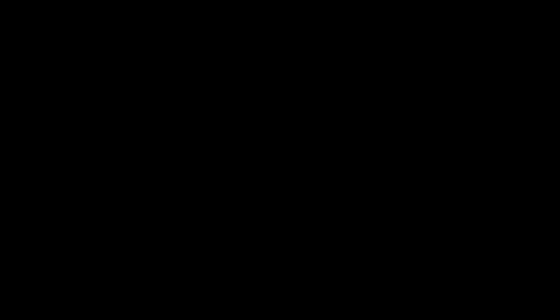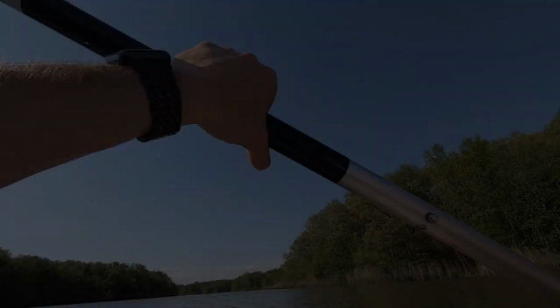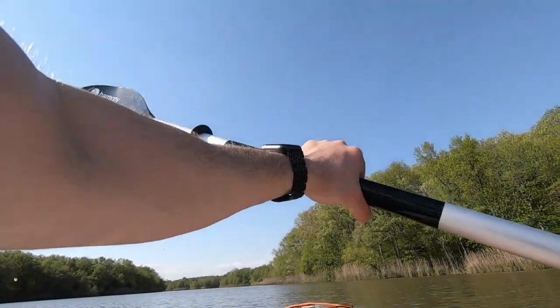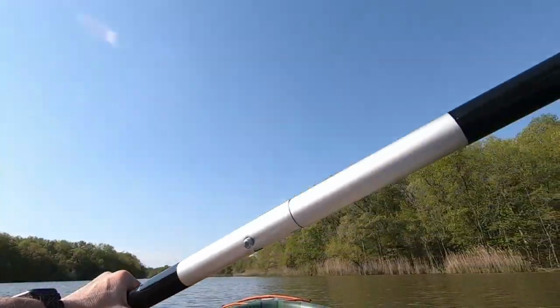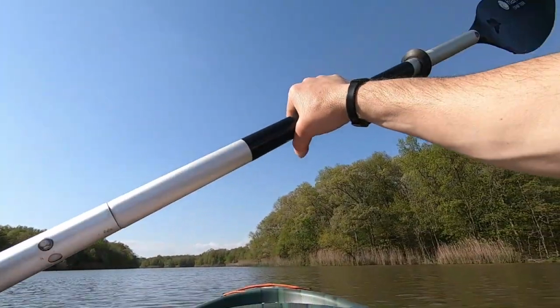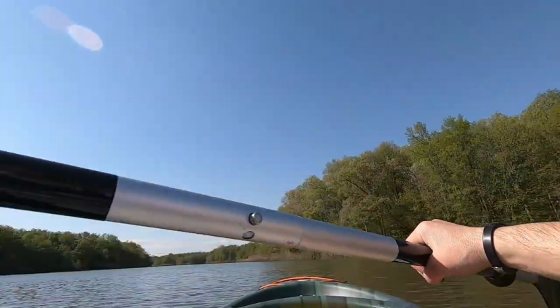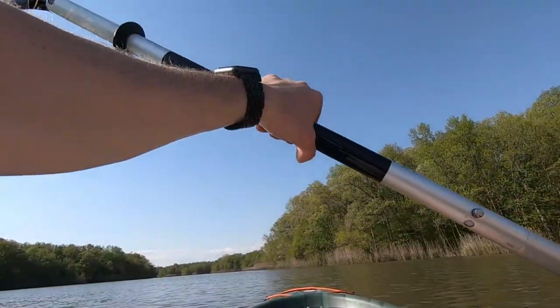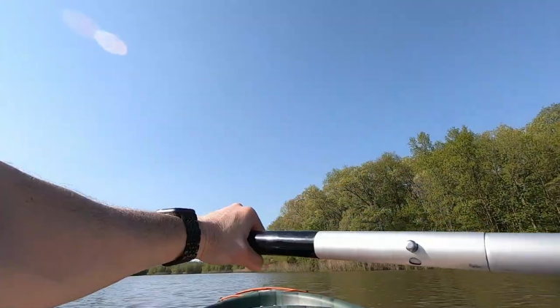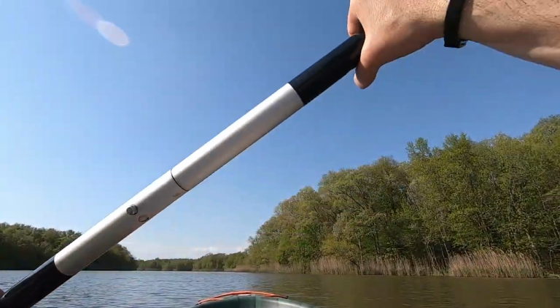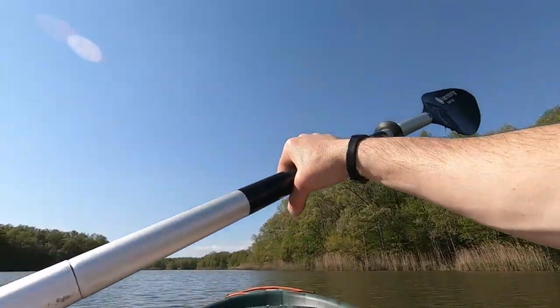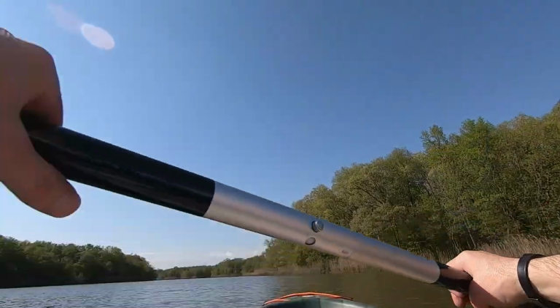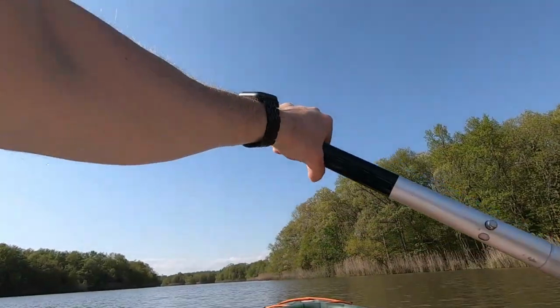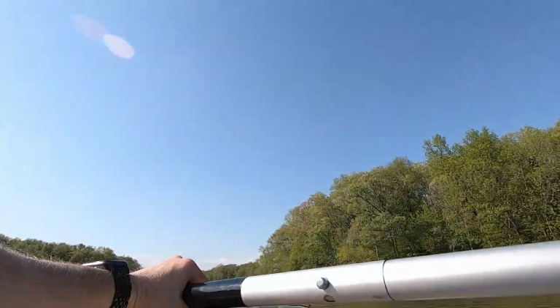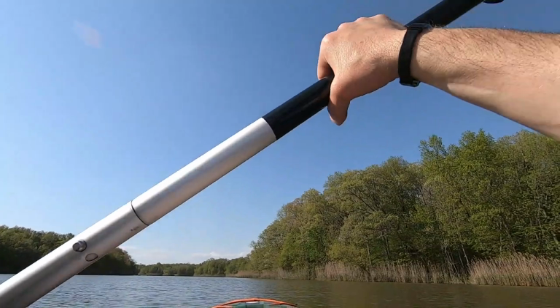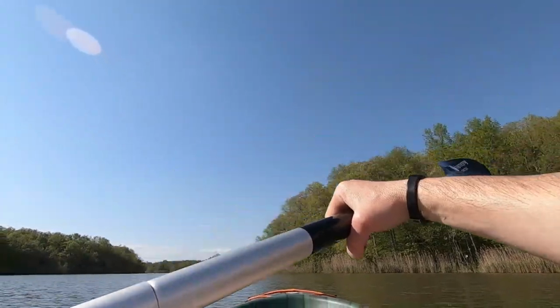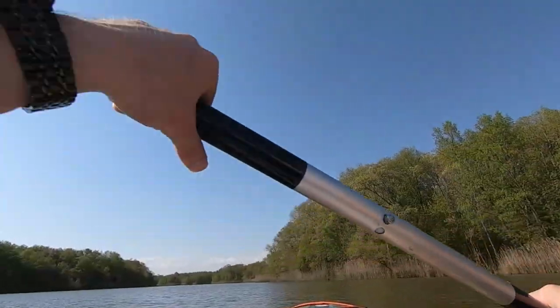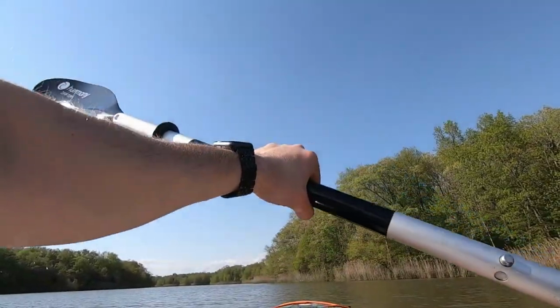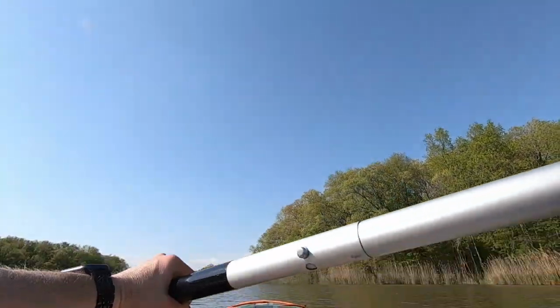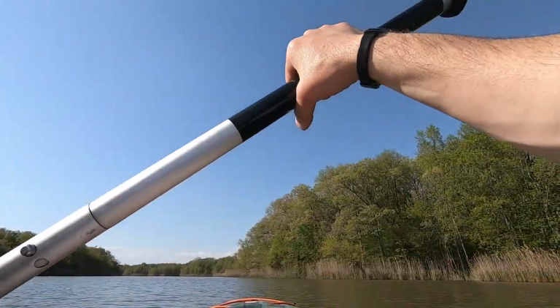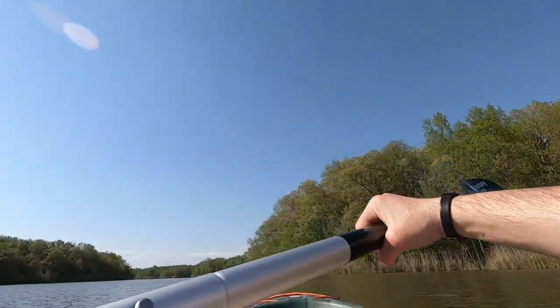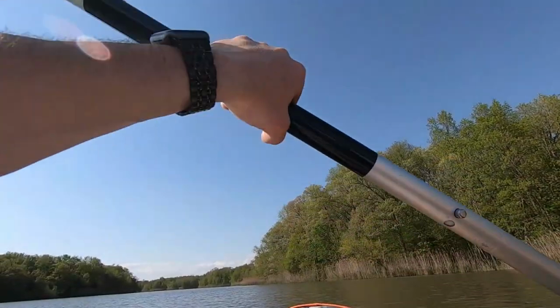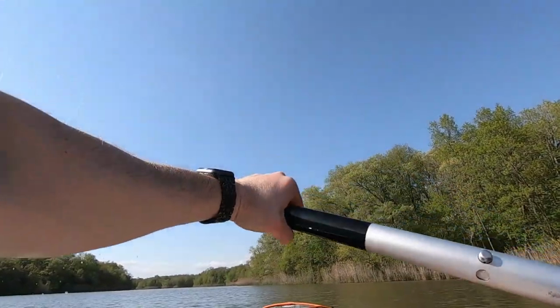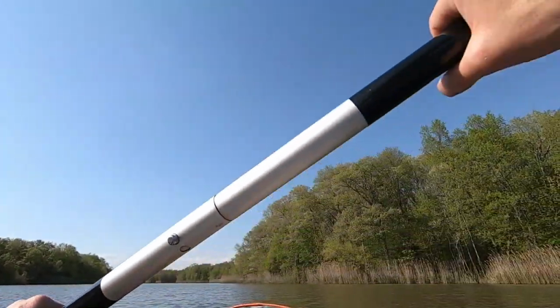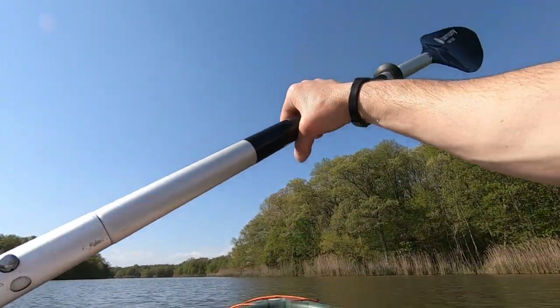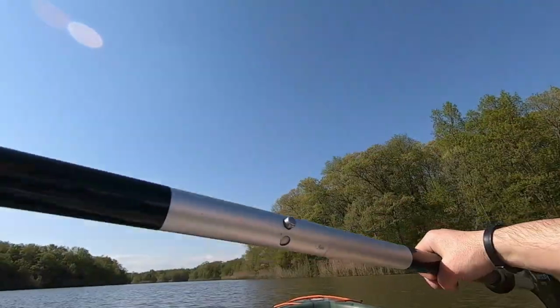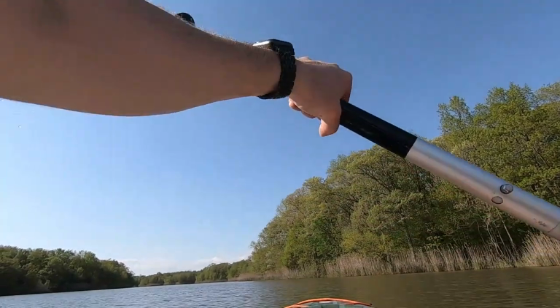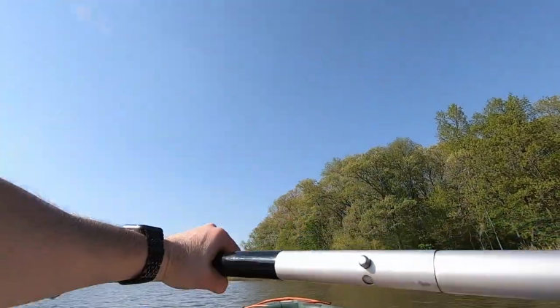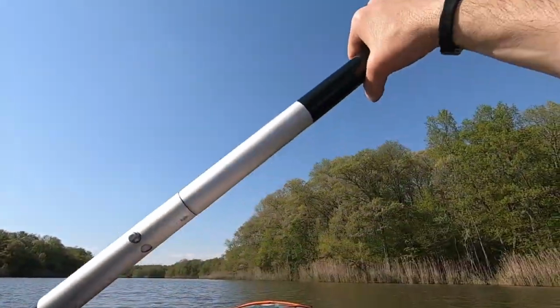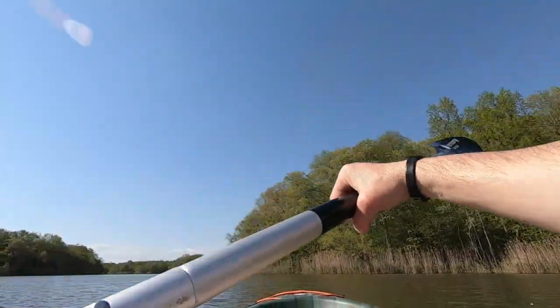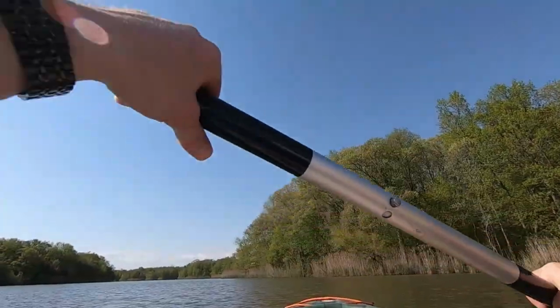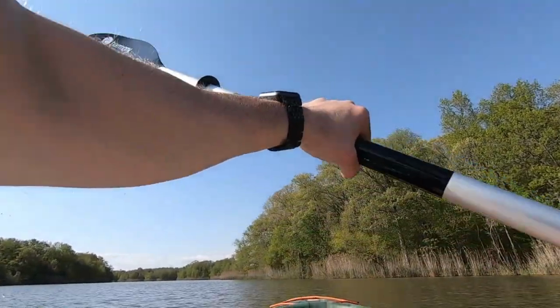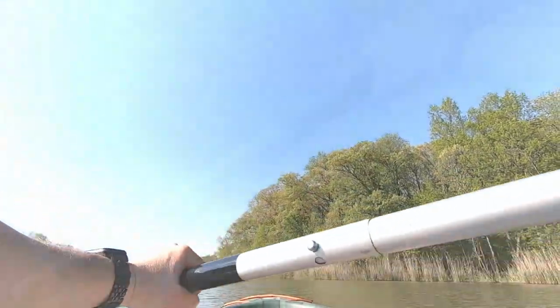It is a calm day, but there is a little bit of wind and as you can see, I'm paddling with the wind, so it looks like we're barely moving. But I think I'm going along a good three to four miles an hour here anyway.